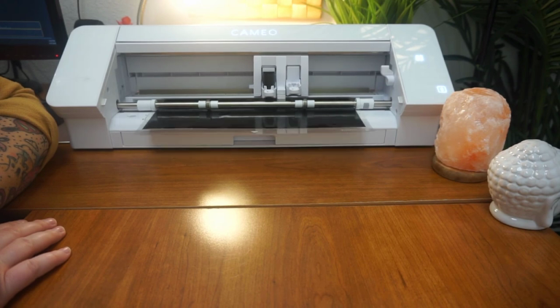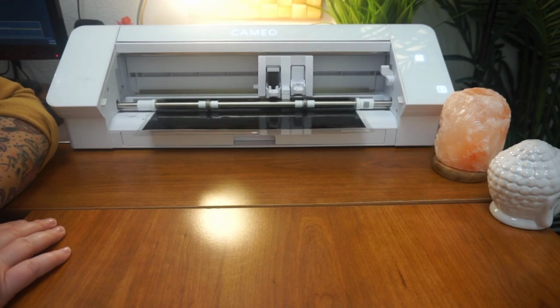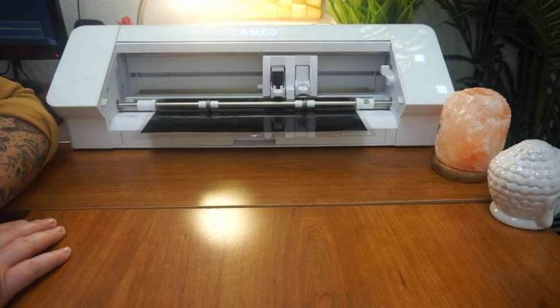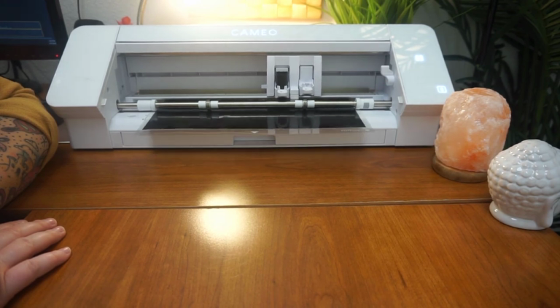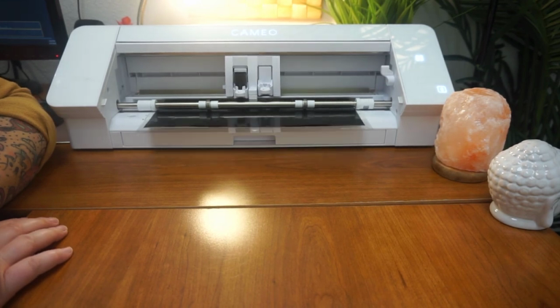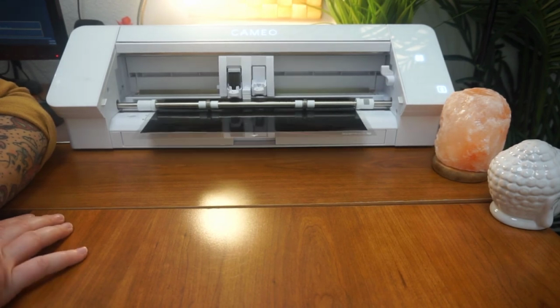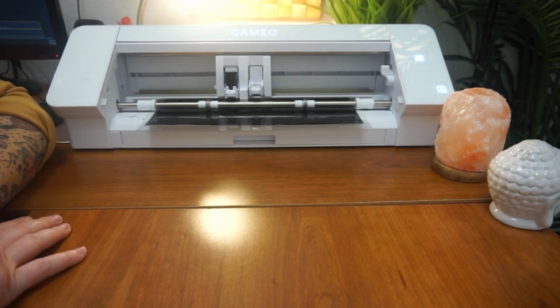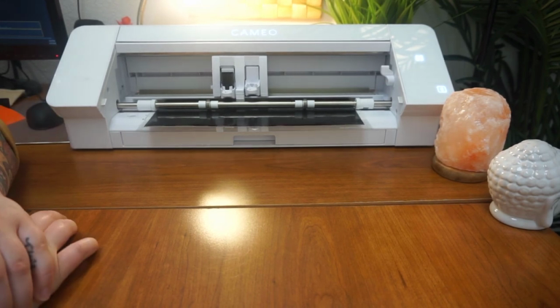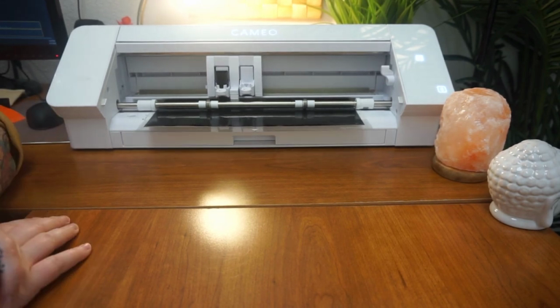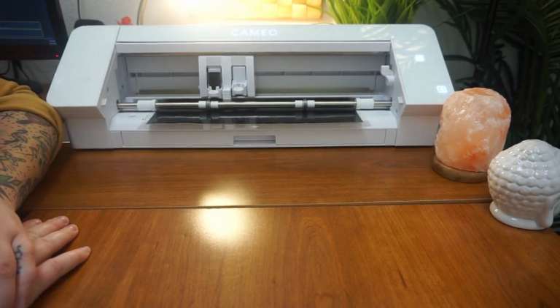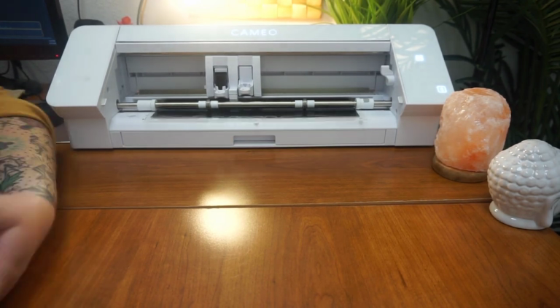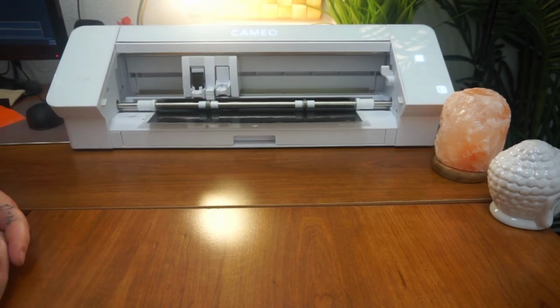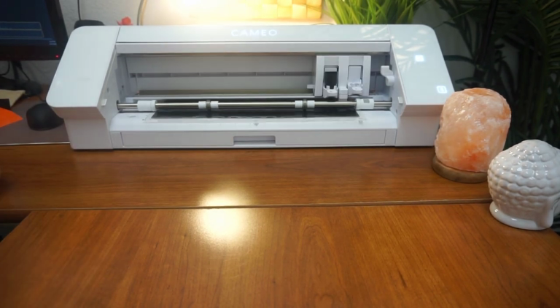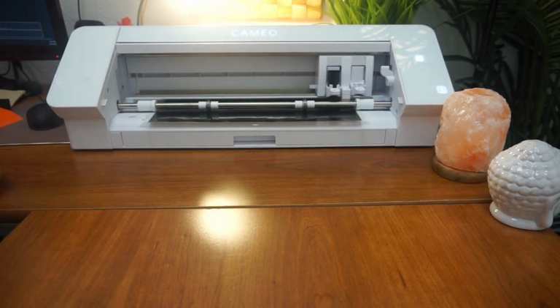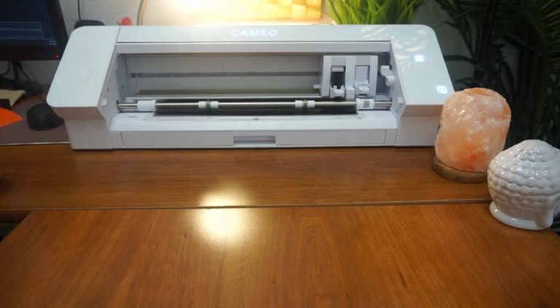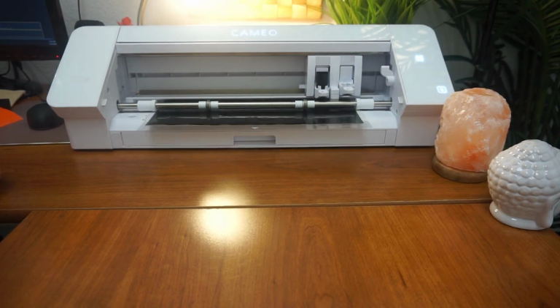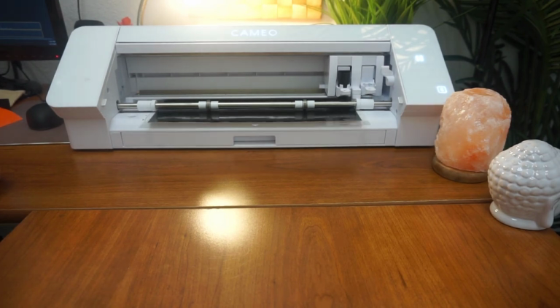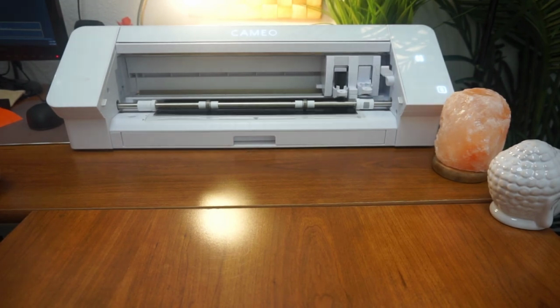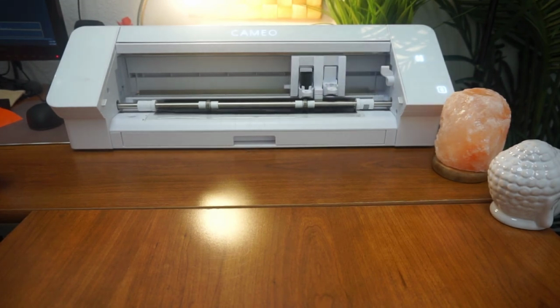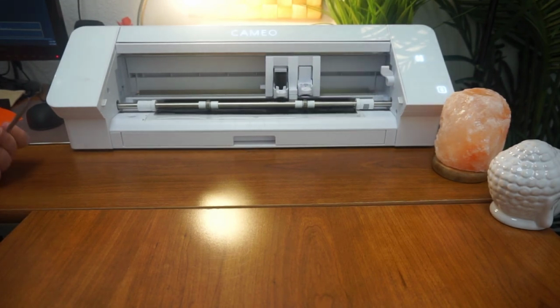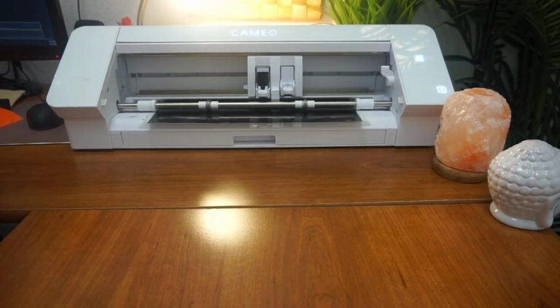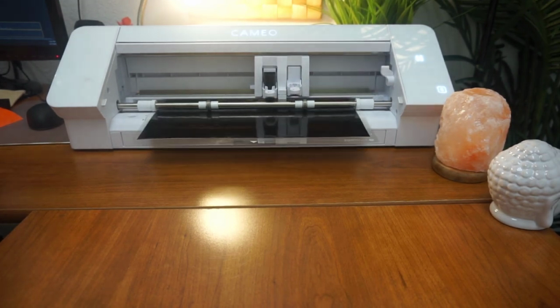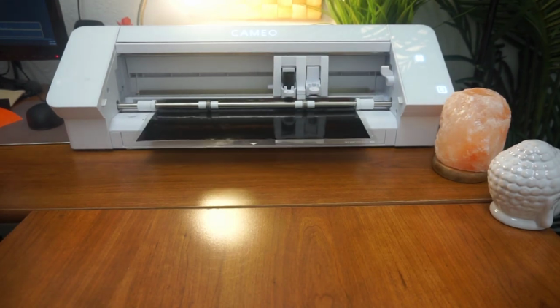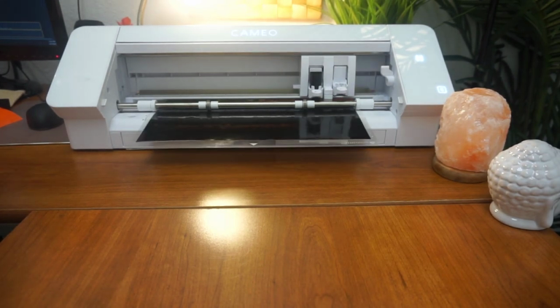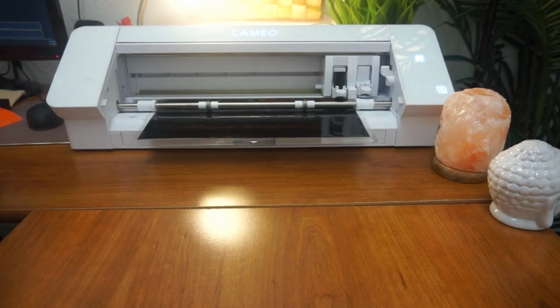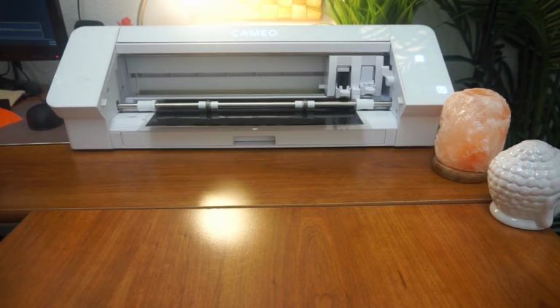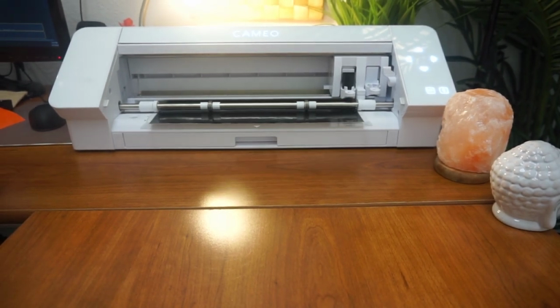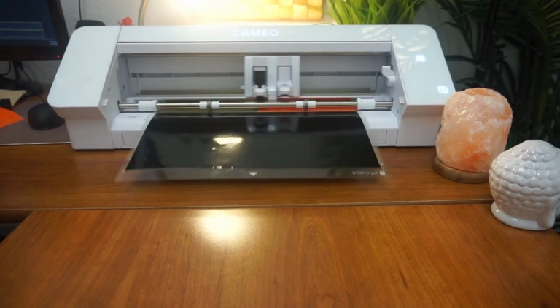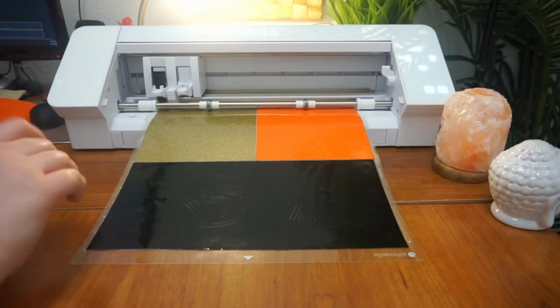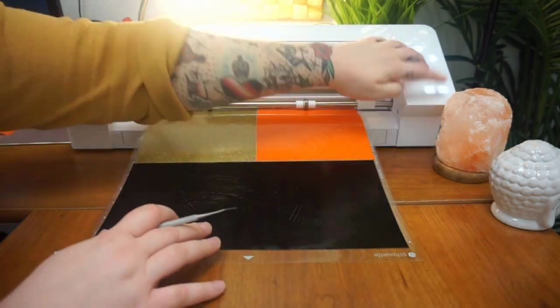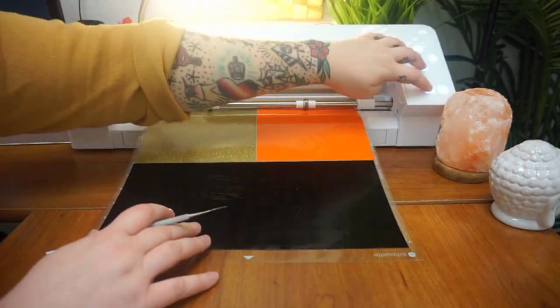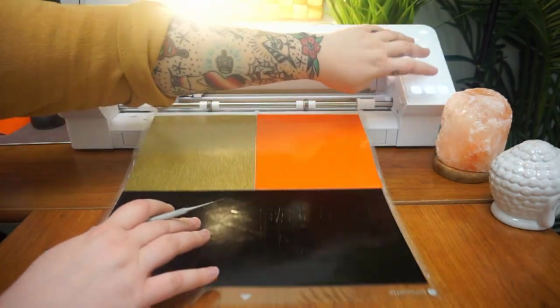After I get done cutting, I'm going to unload and go ahead and weed my design. I am going to keep it on the cutting mat — I don't really feel the need to take it off. Everything's just going to be next to one another.